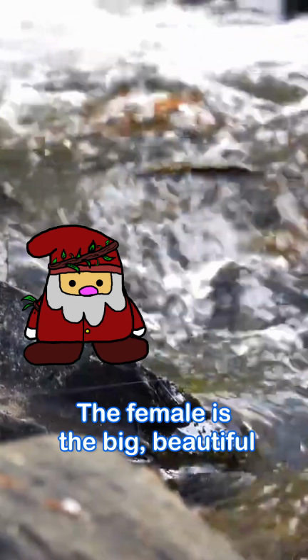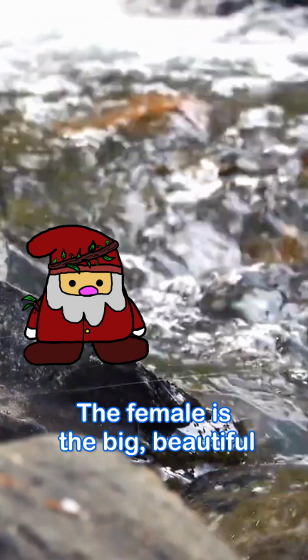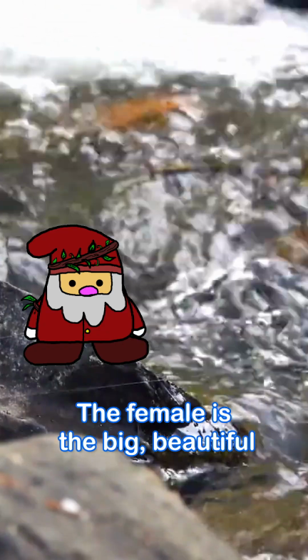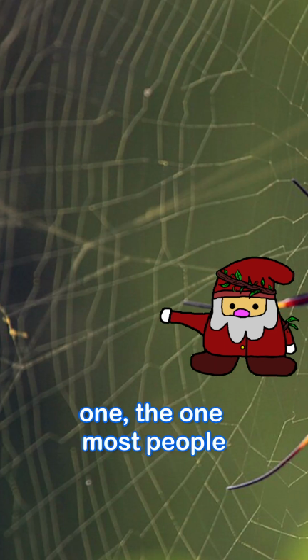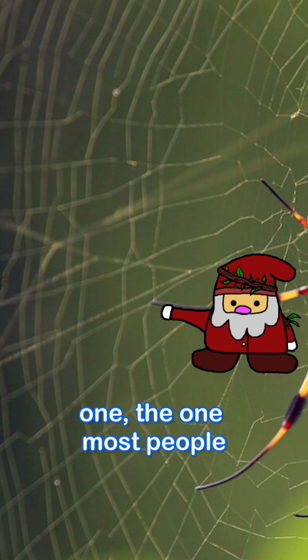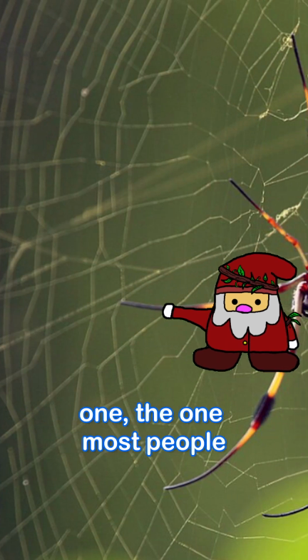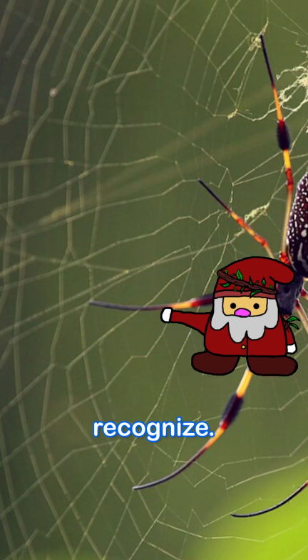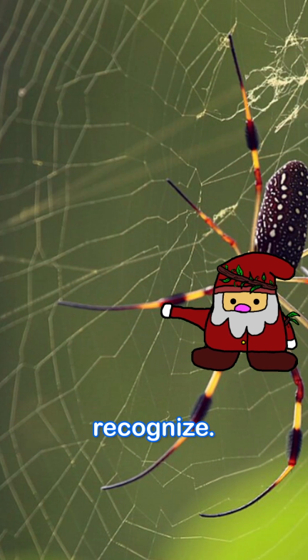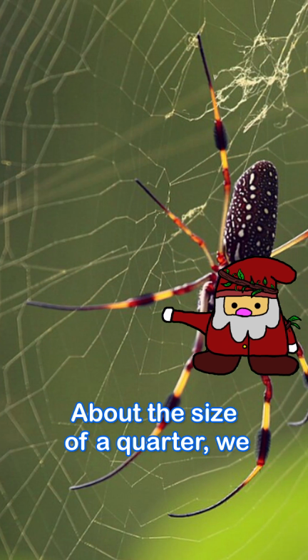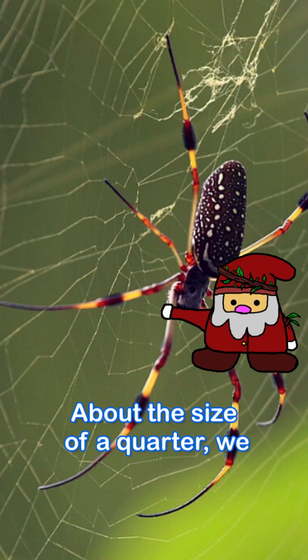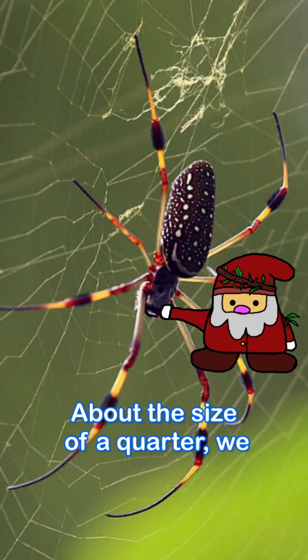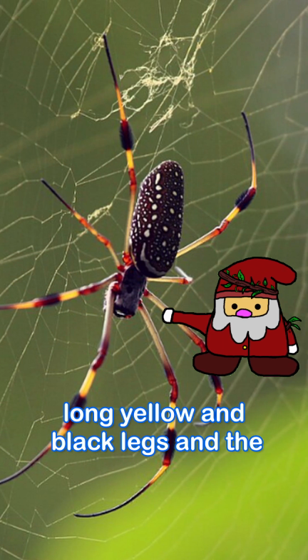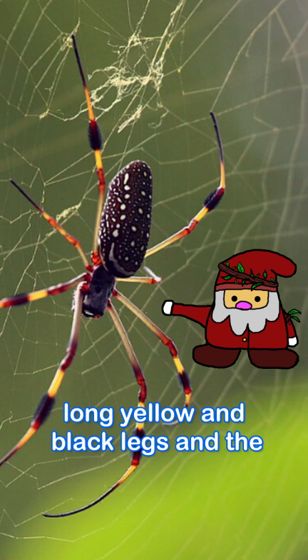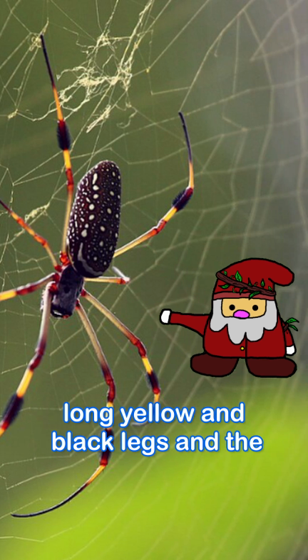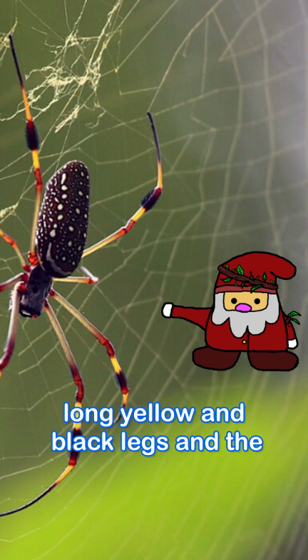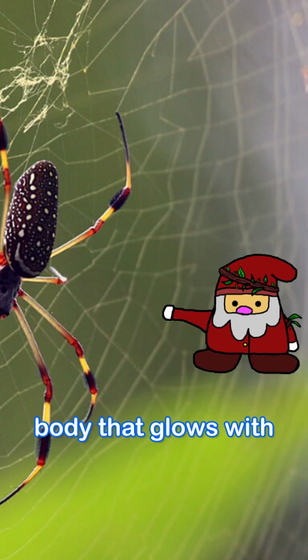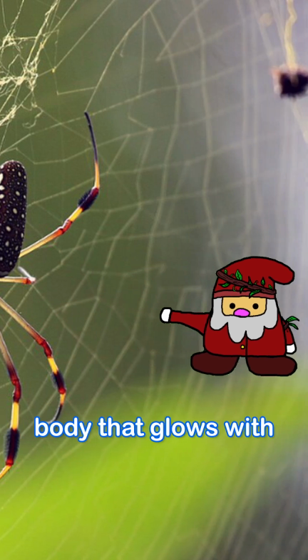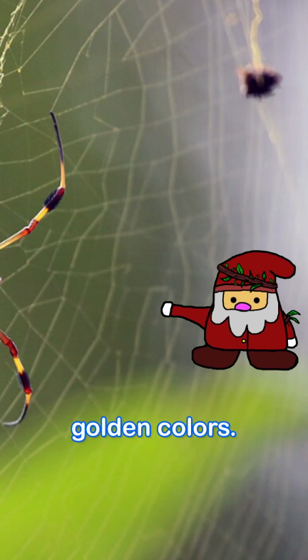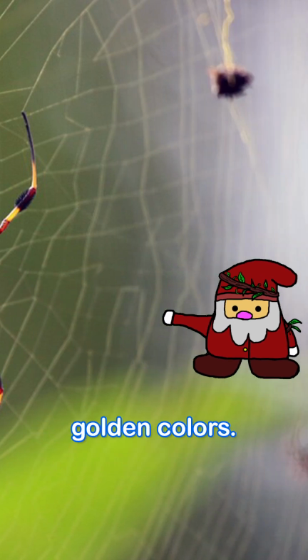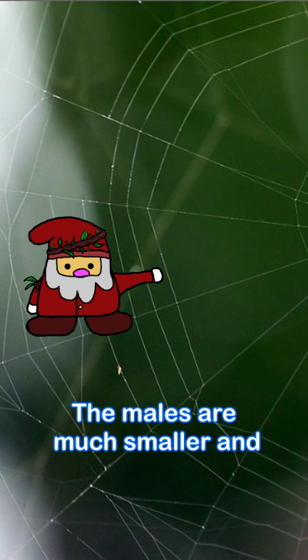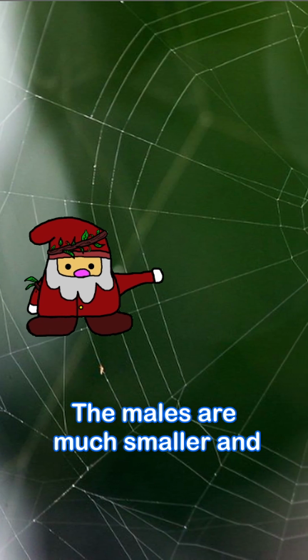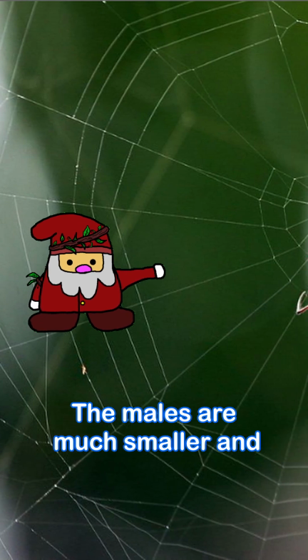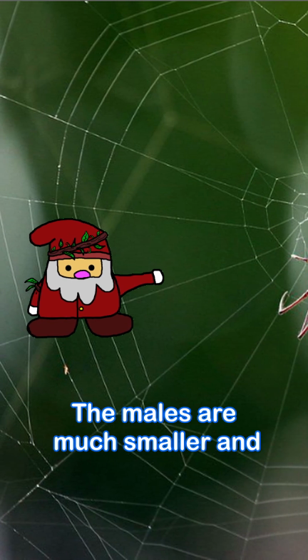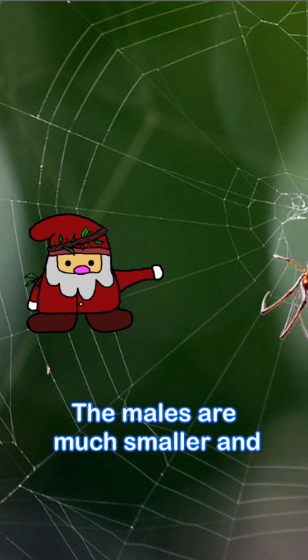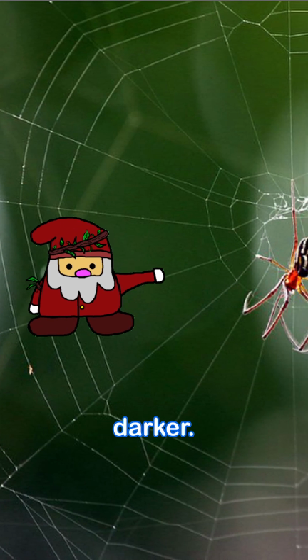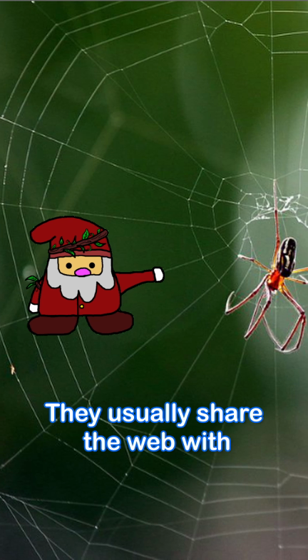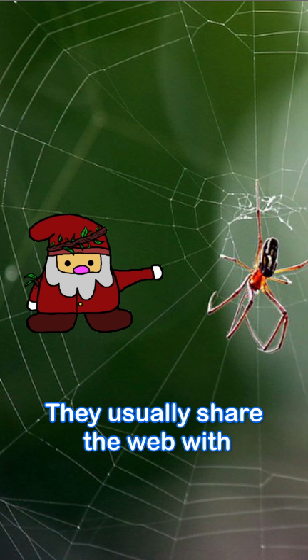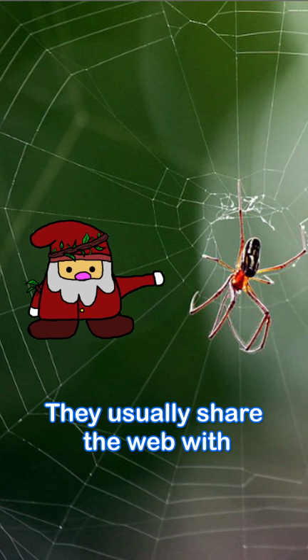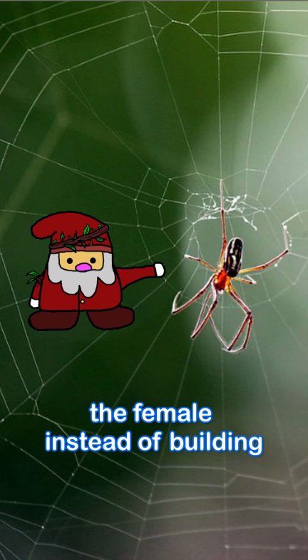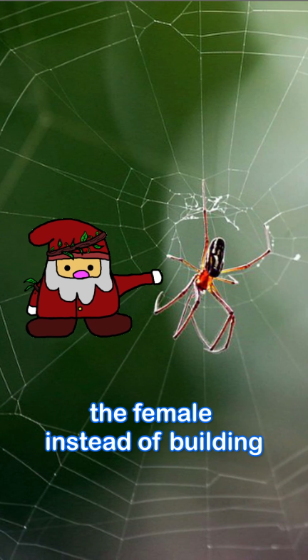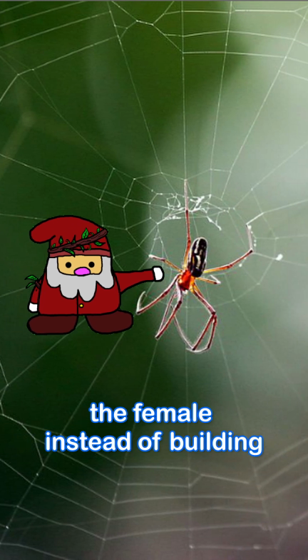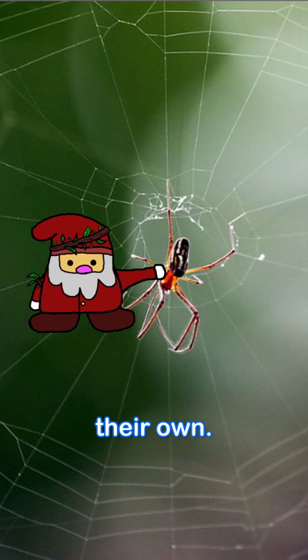The female is the big, beautiful one — the one most people recognize. About the size of a quarter, with long yellow and black legs and a body that glows with golden colors. The males are much smaller and darker. They usually share the web with the female instead of building their own.